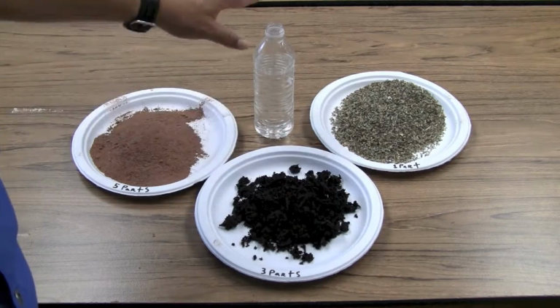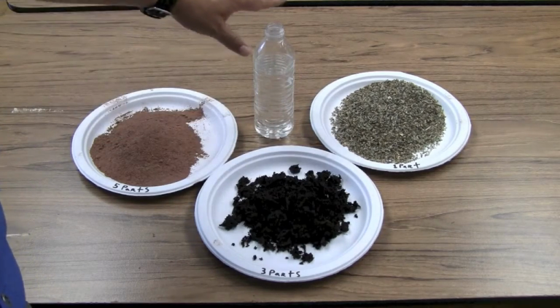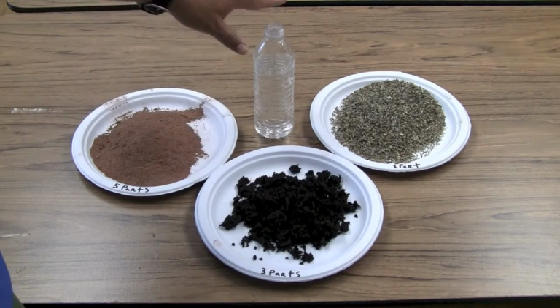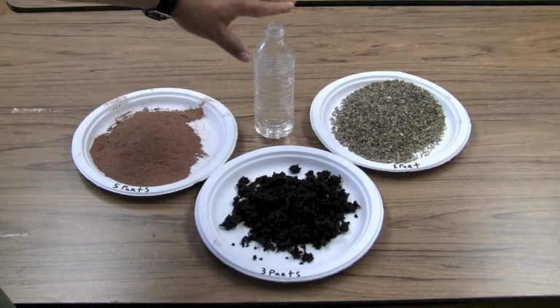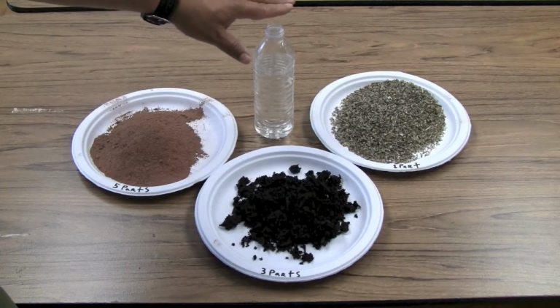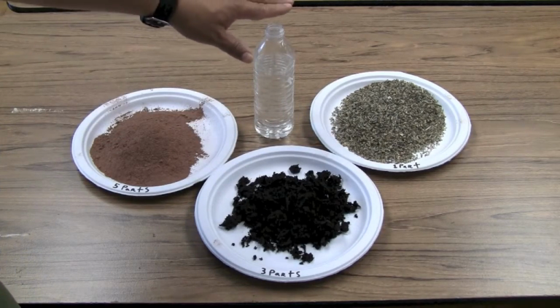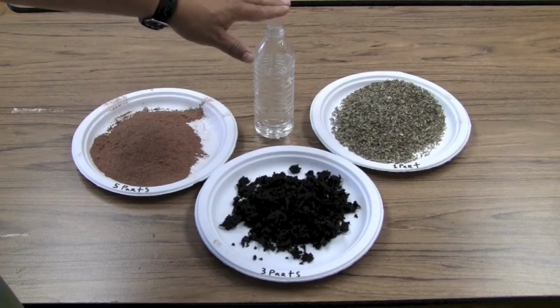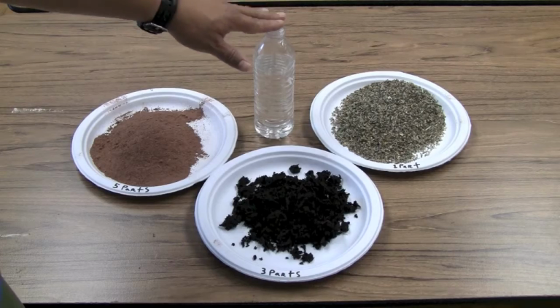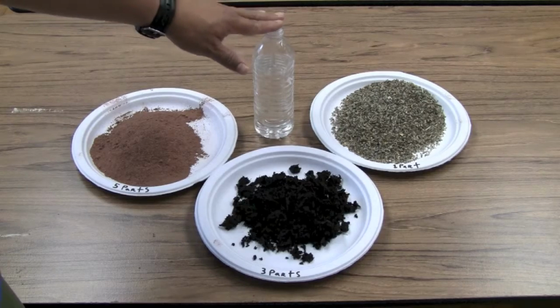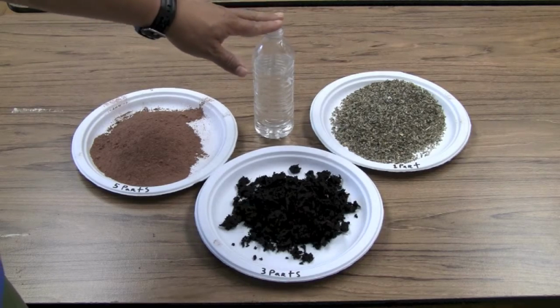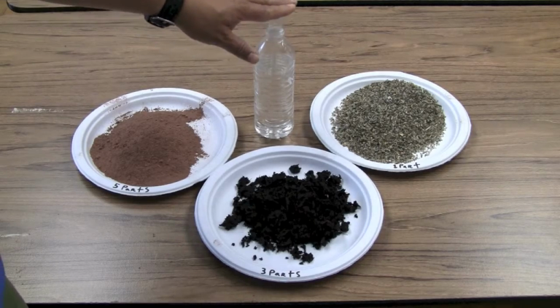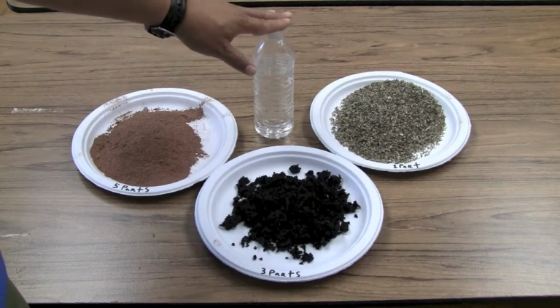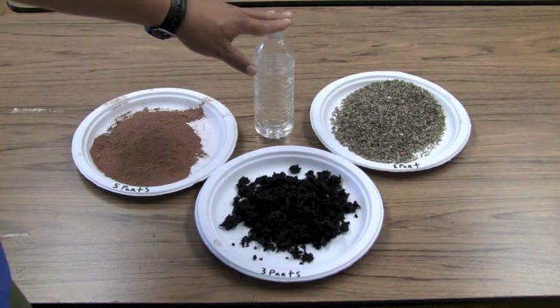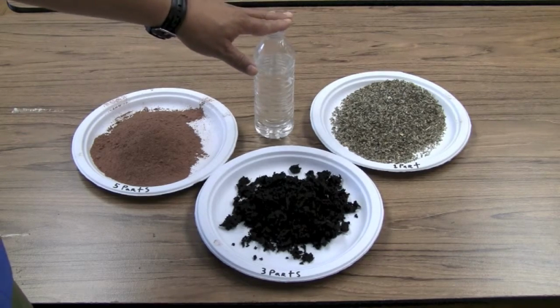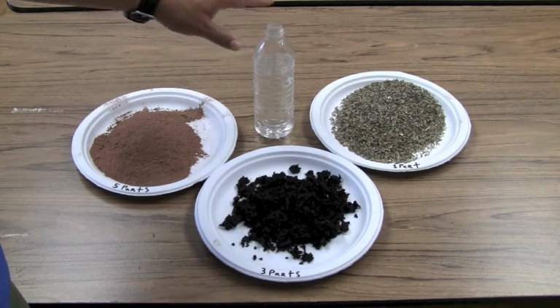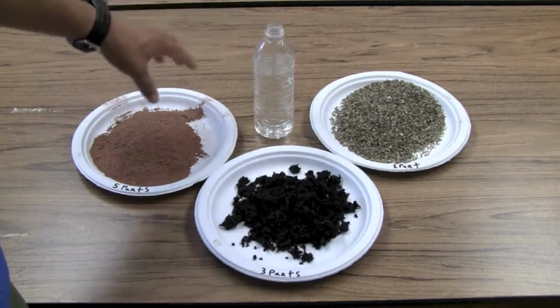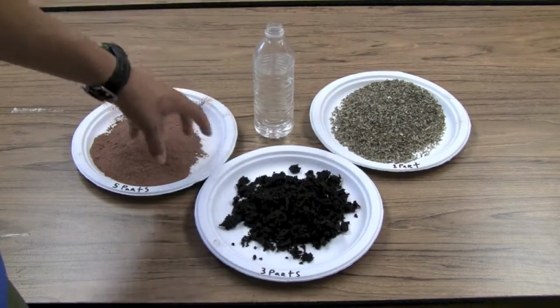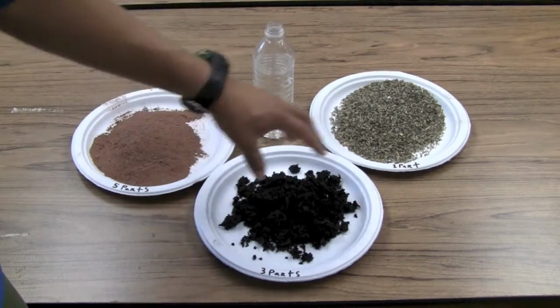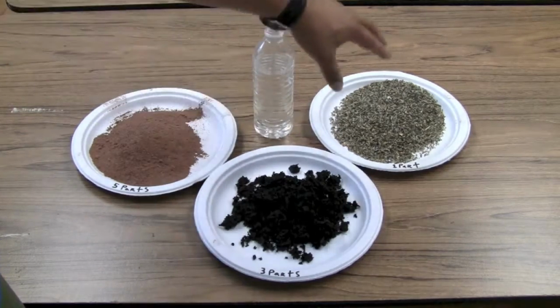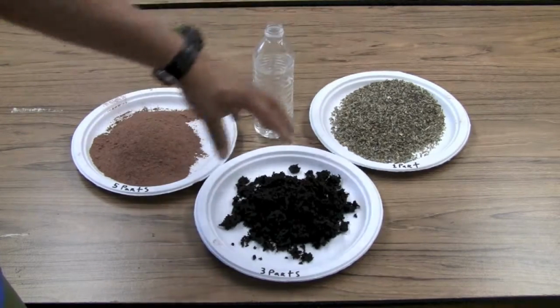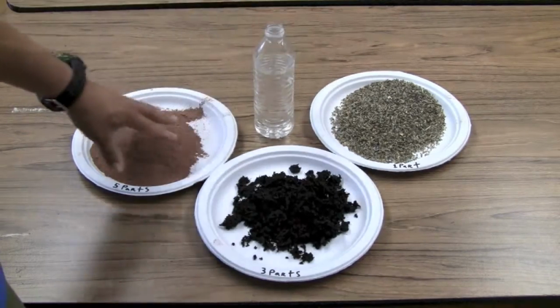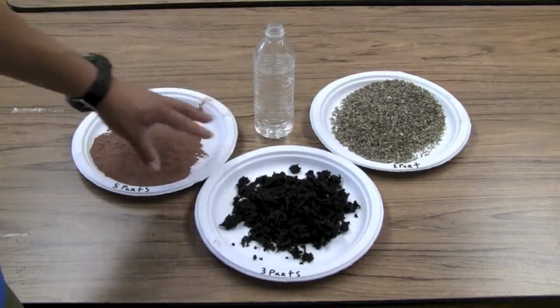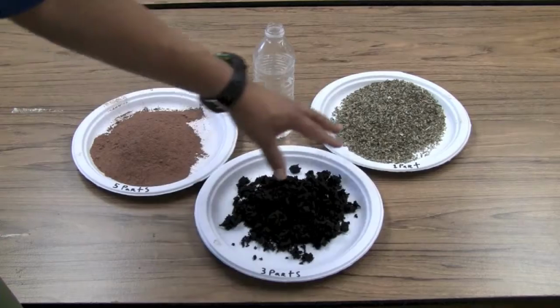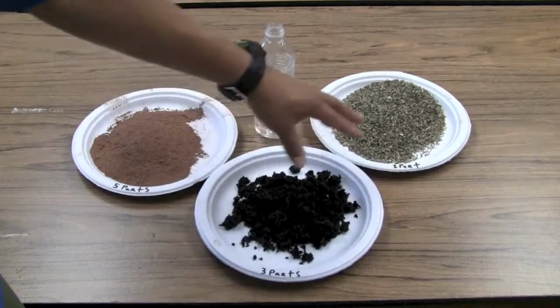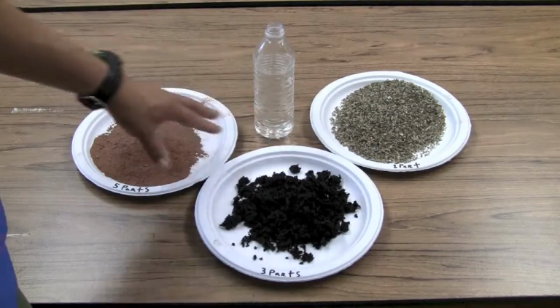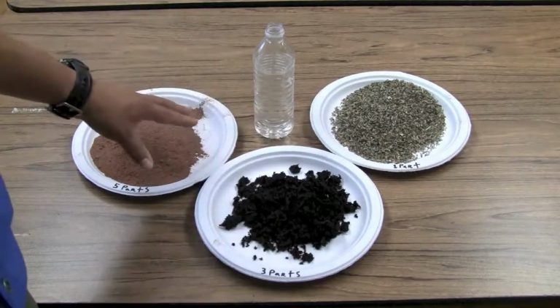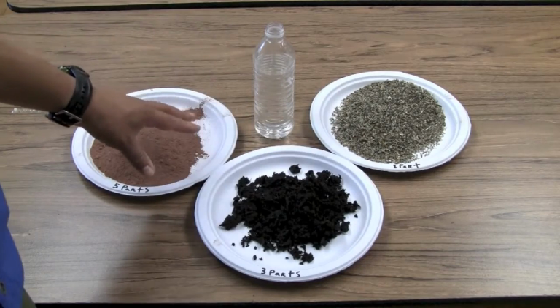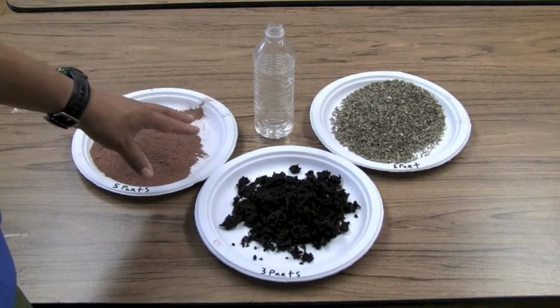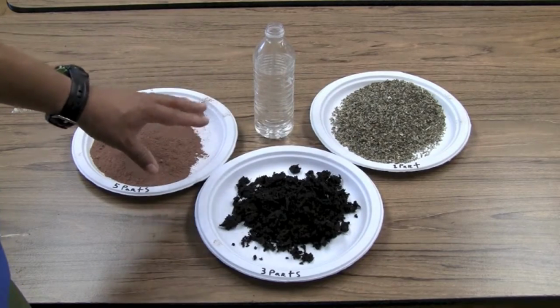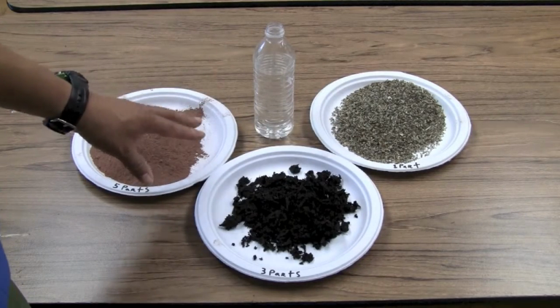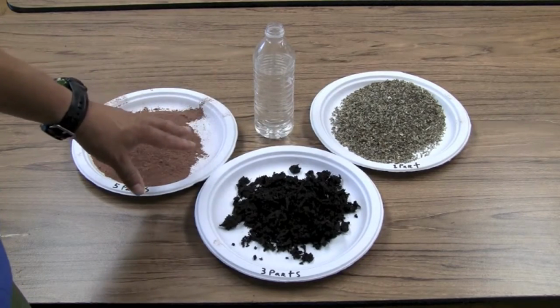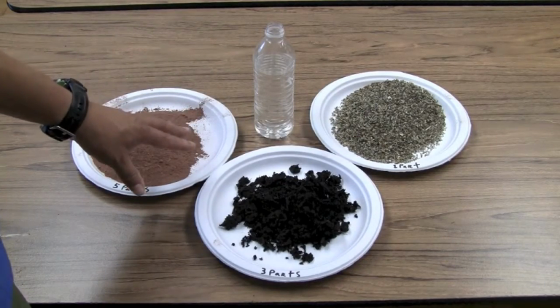The last component is water, which we're going to add to help bind all of these pieces together into a seed ball.